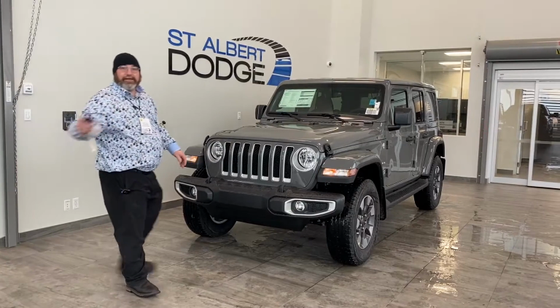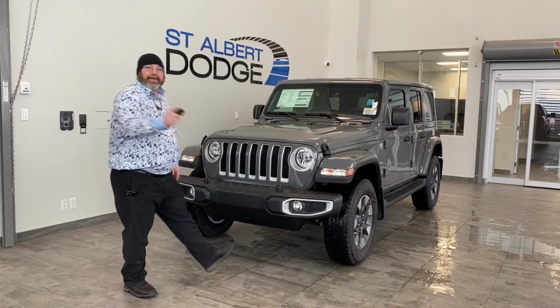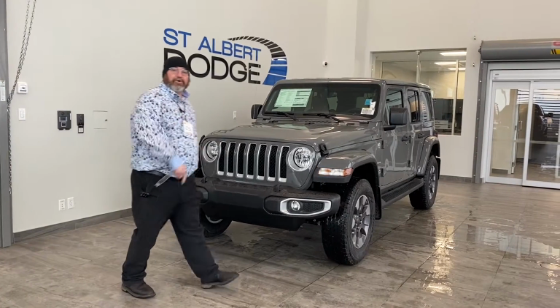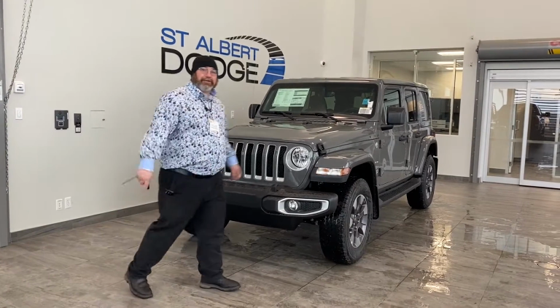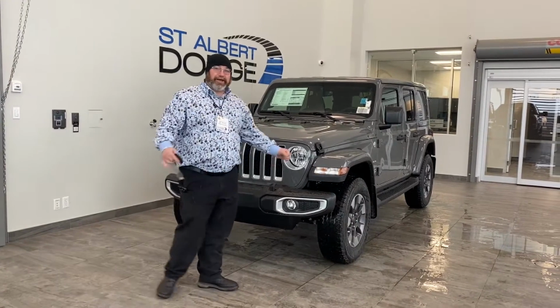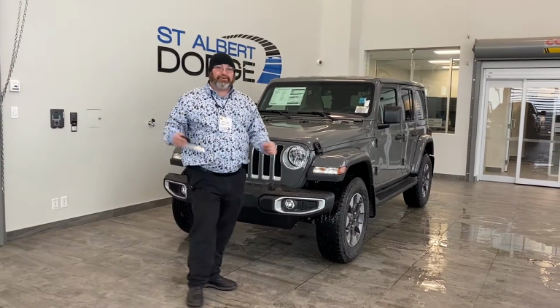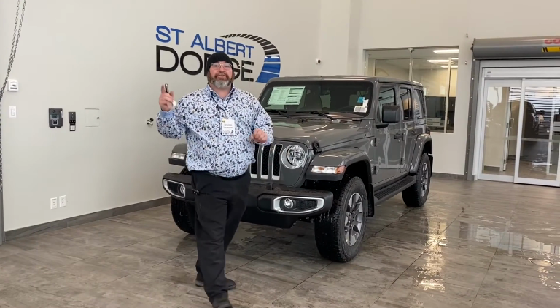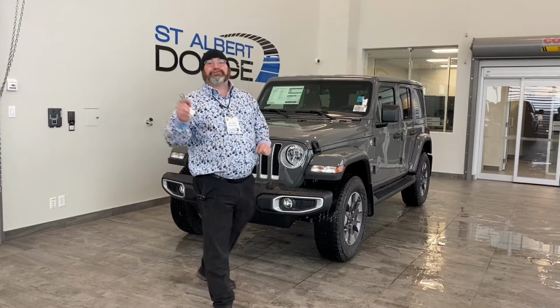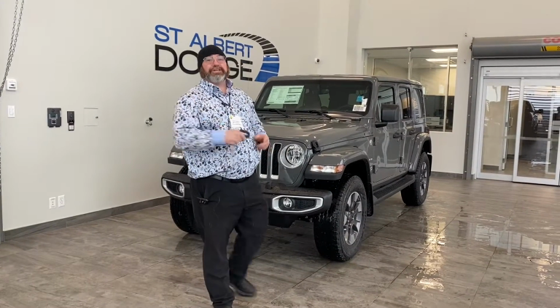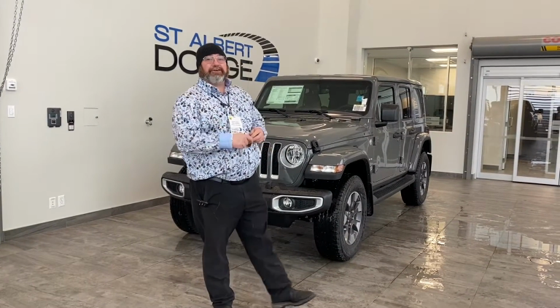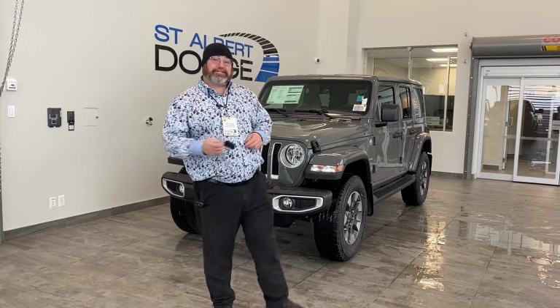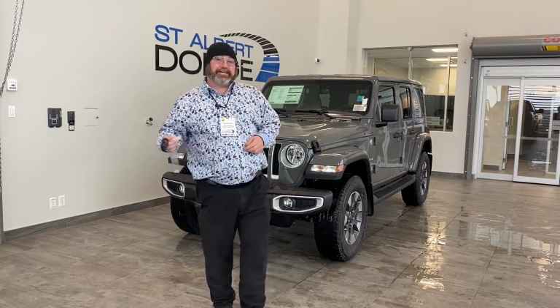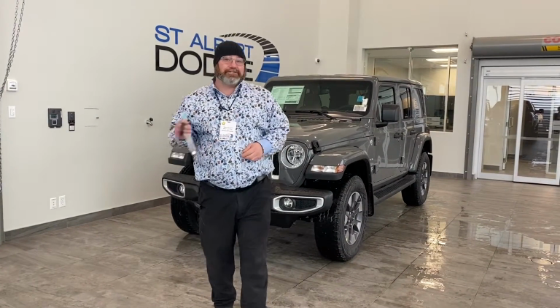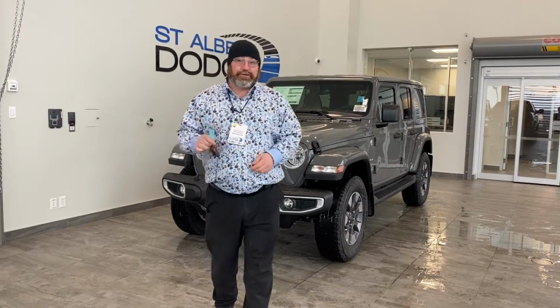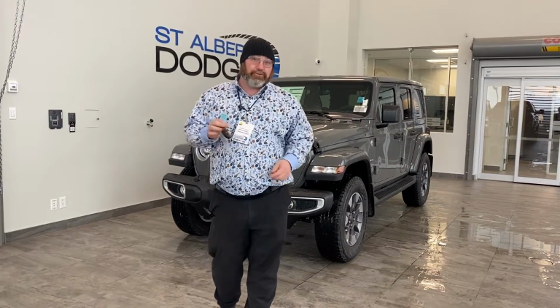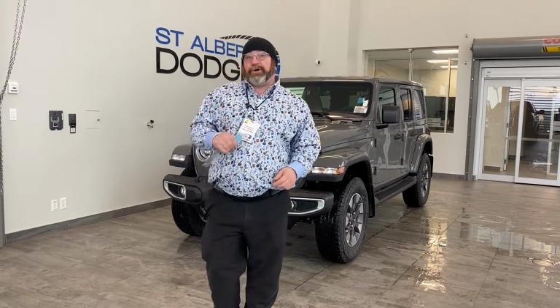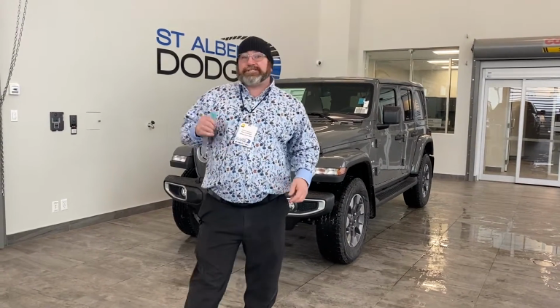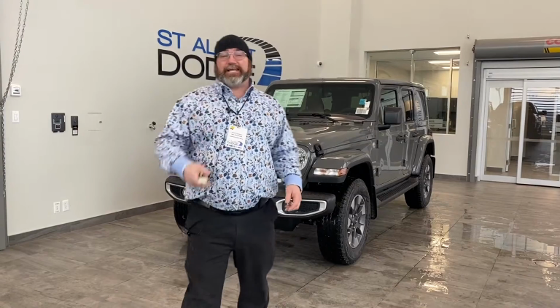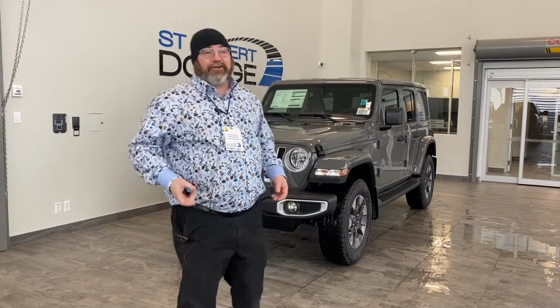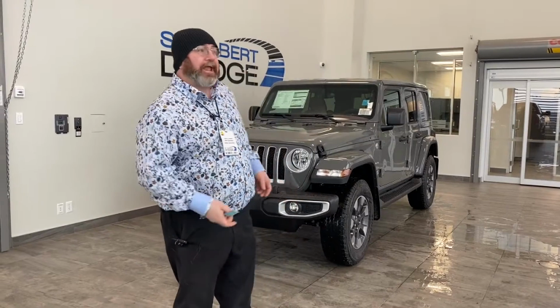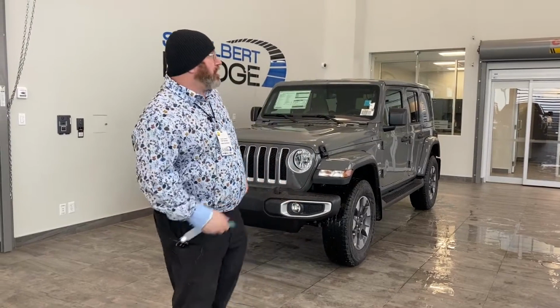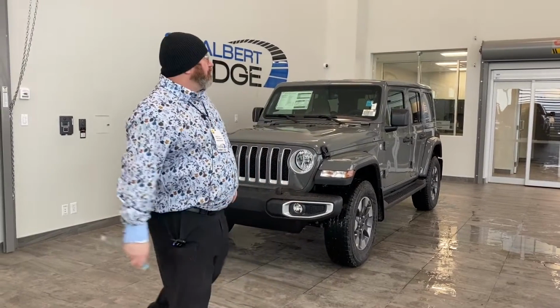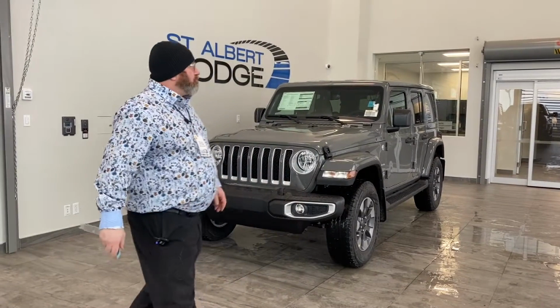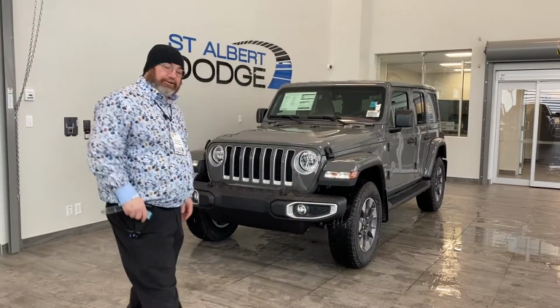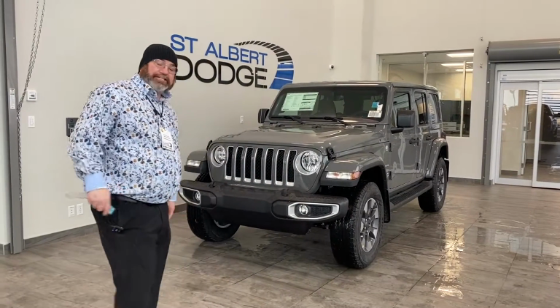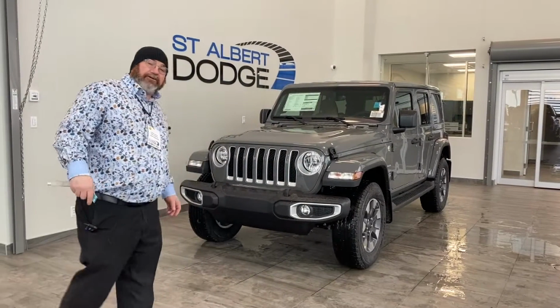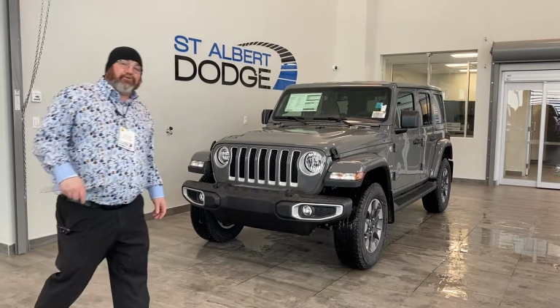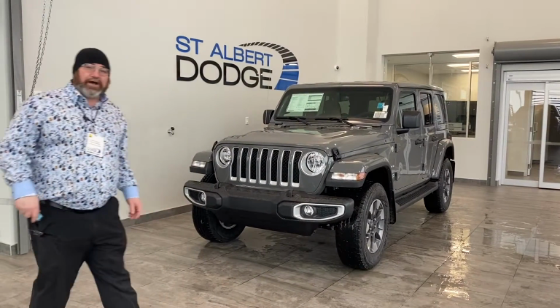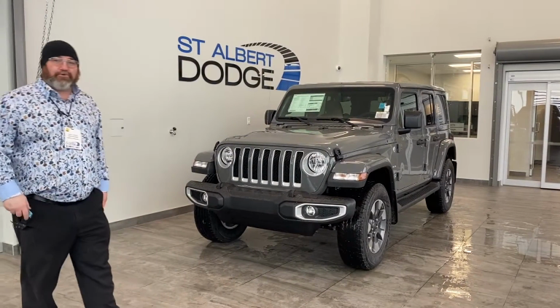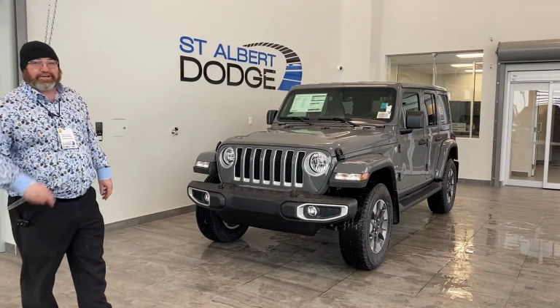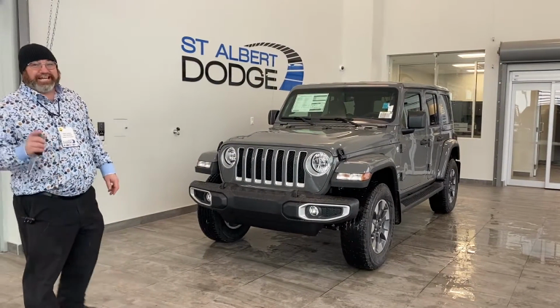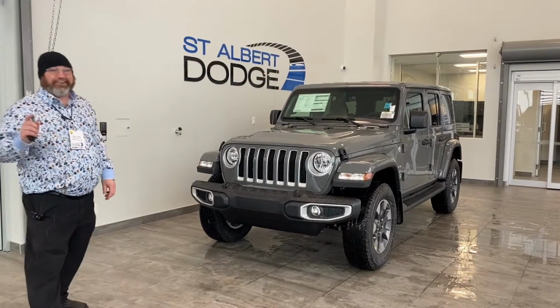Hey folks, I'm your man Yubi. Thanks for sticking around and checking out this 2021 Stingray Wrangler Sierra 4x4 Stingray.